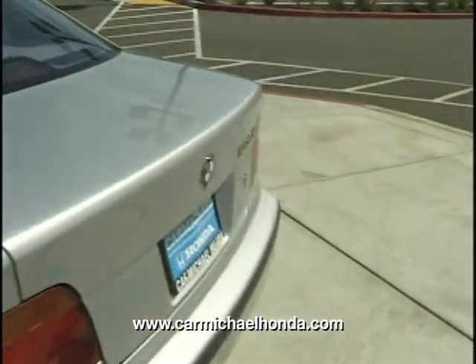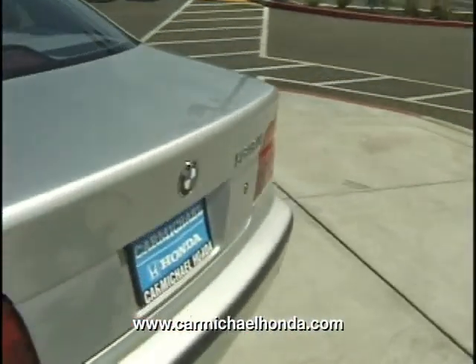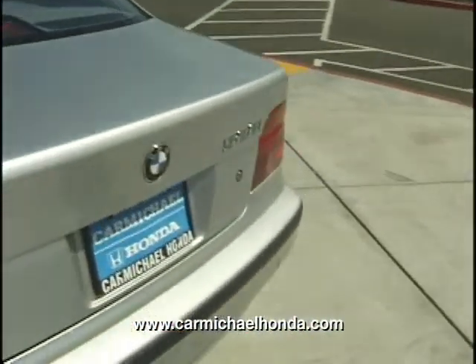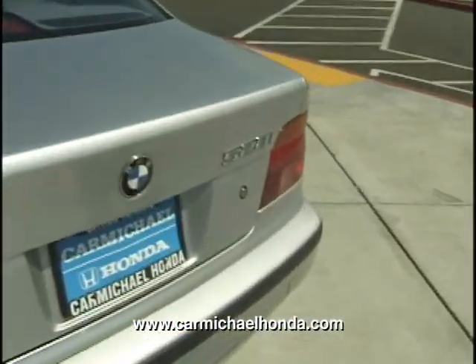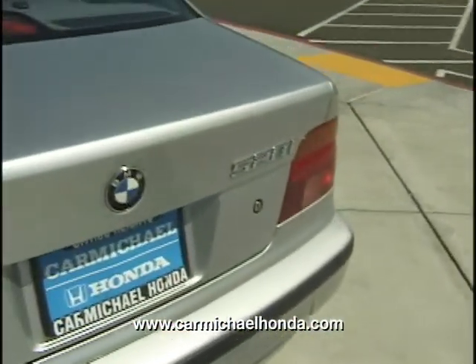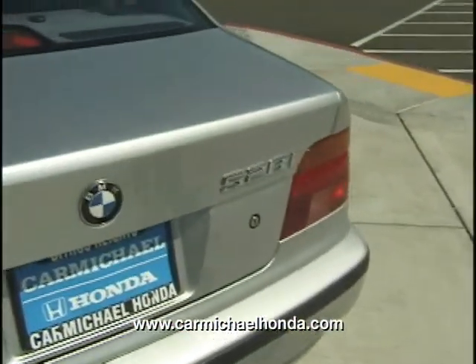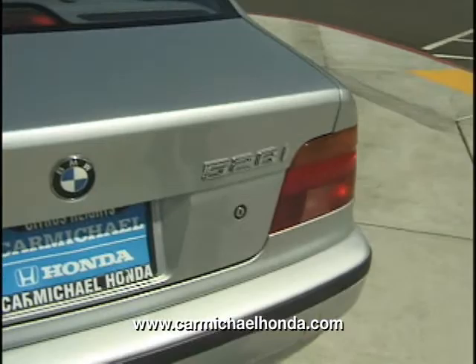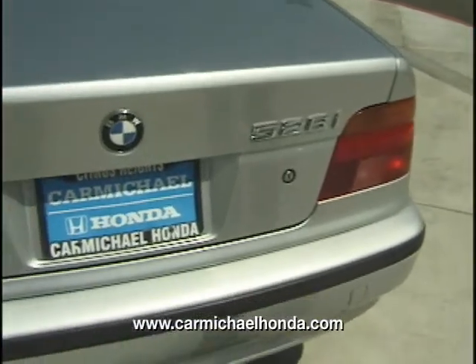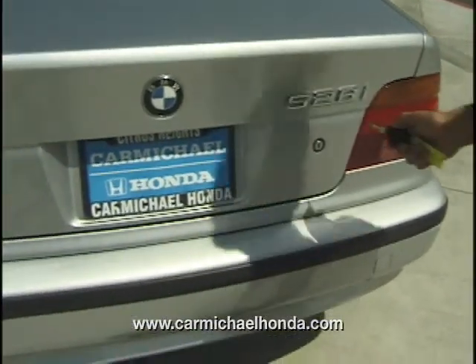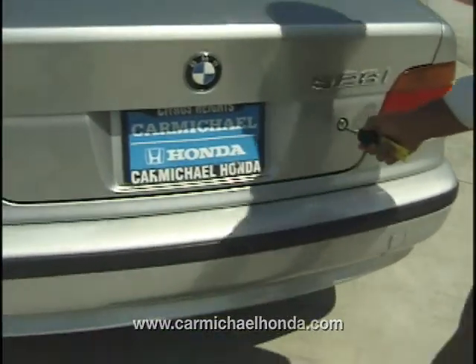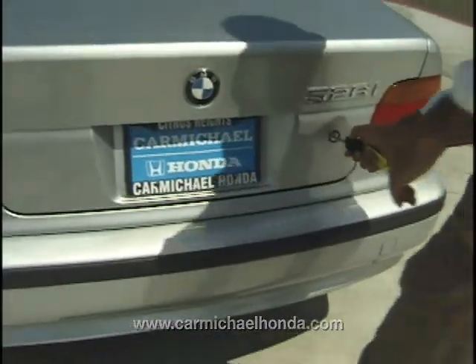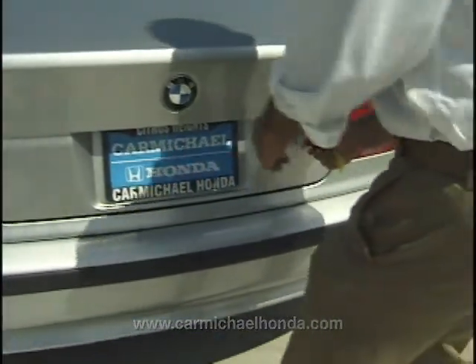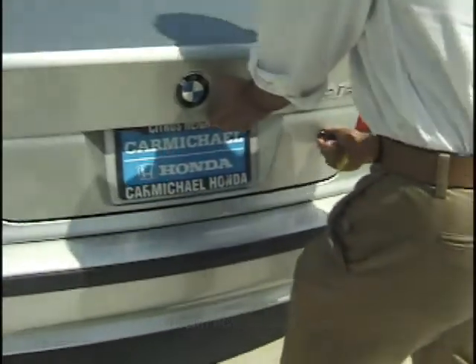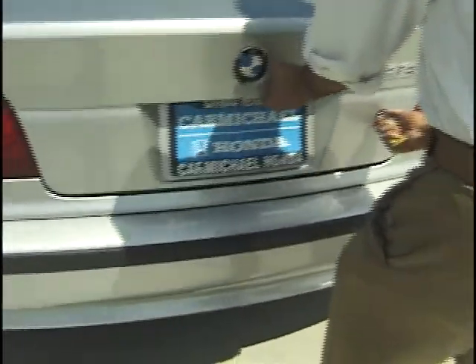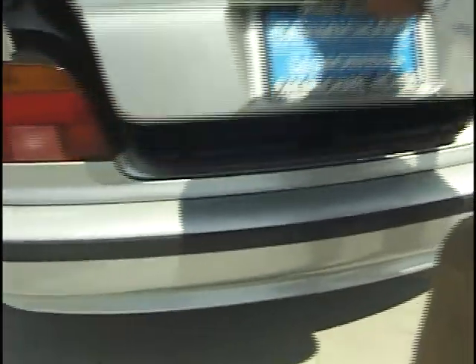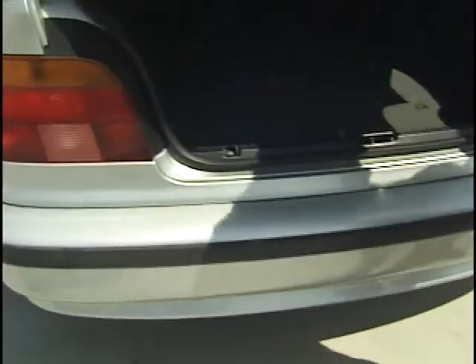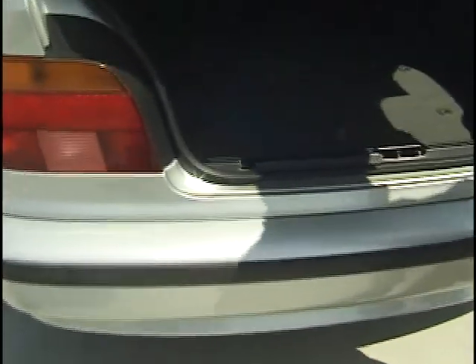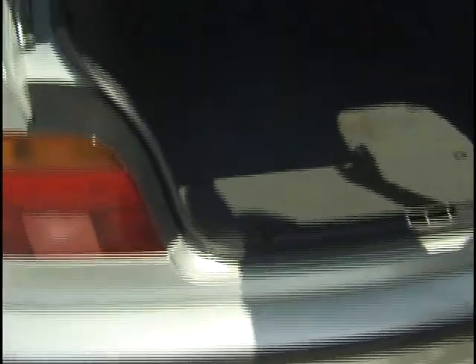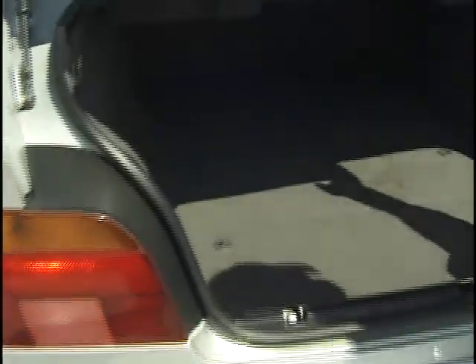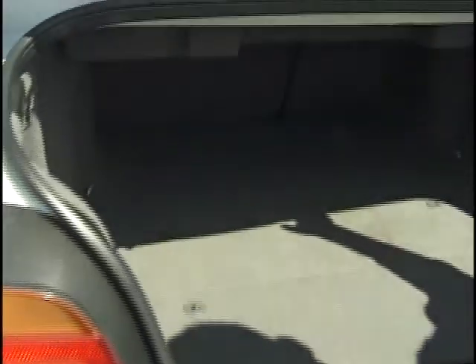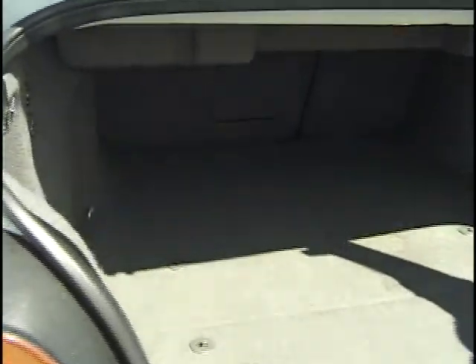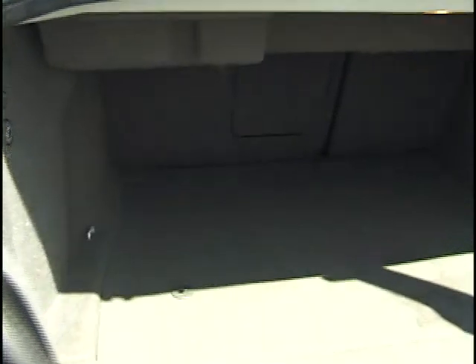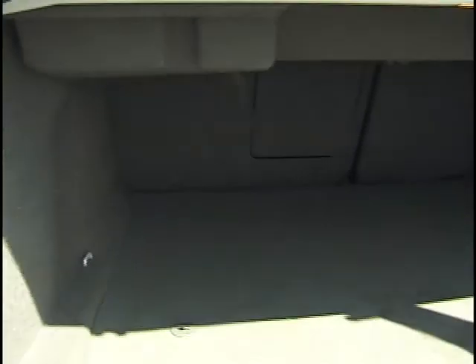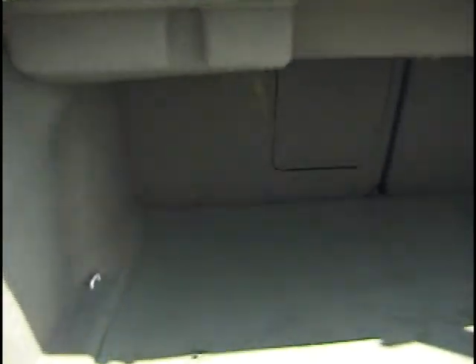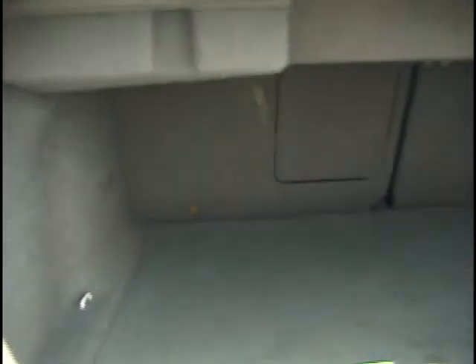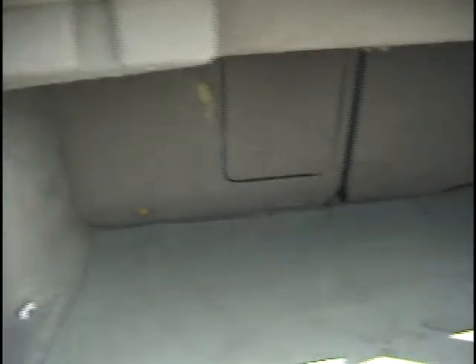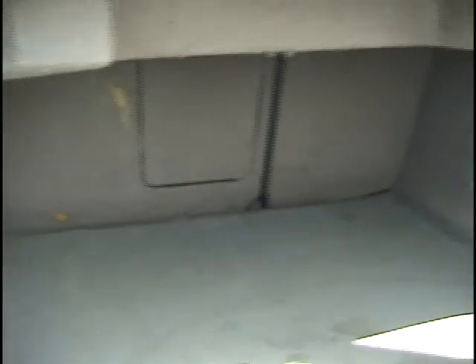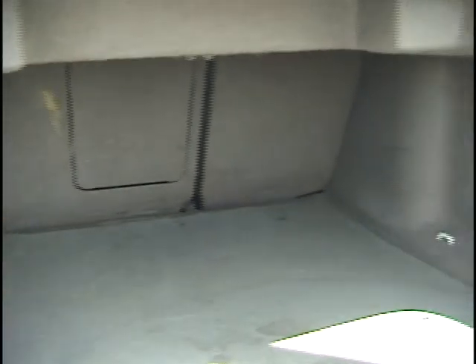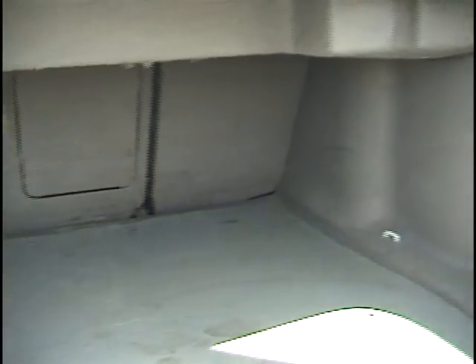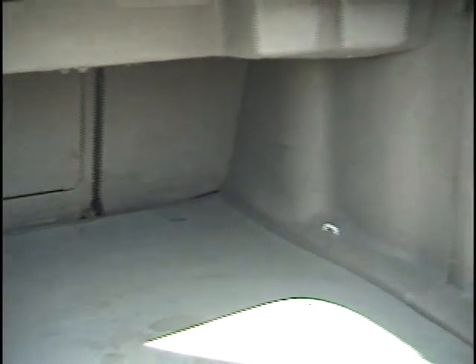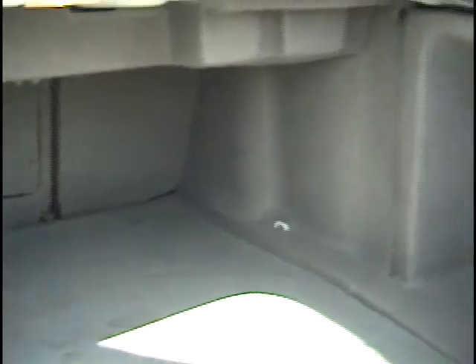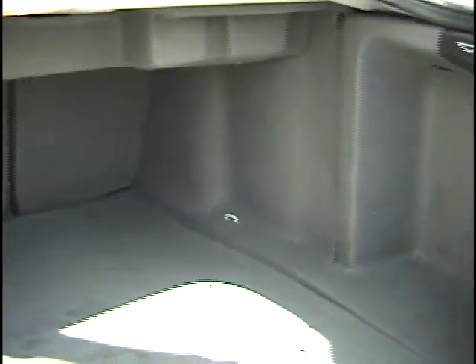528i, beautiful vehicle. I'm going to open up the trunk — you can see all the spaces inside. Nice and deep. BMW 6-disc CD changer on the inside.